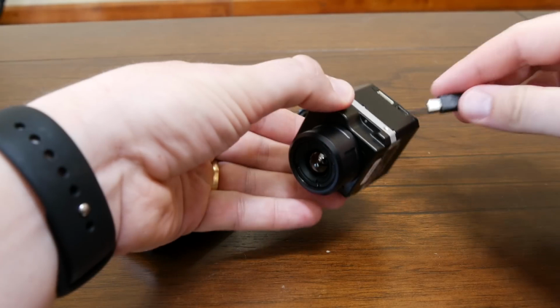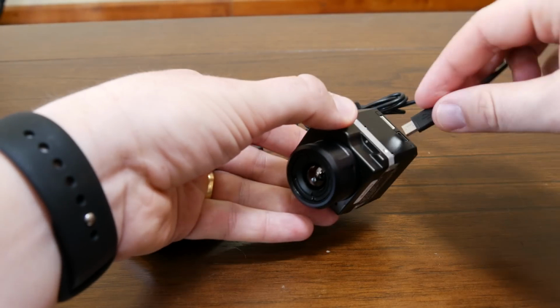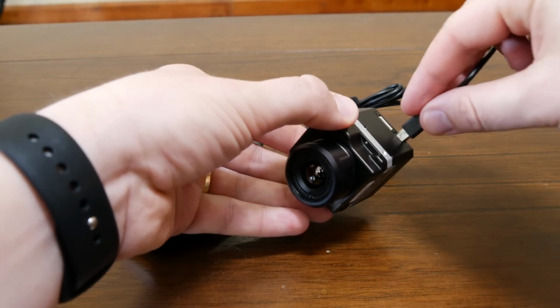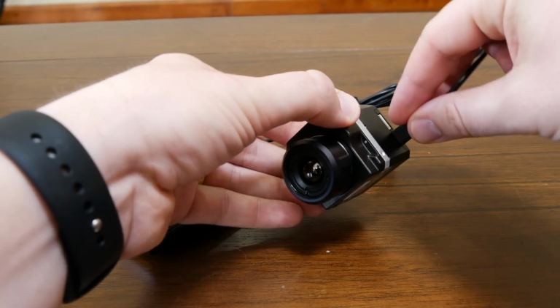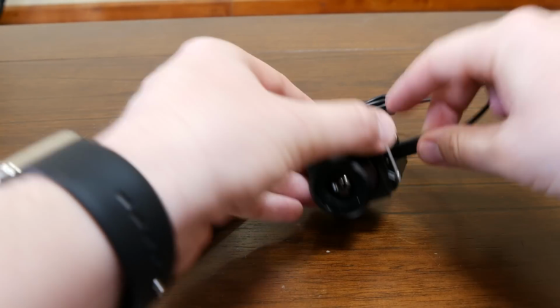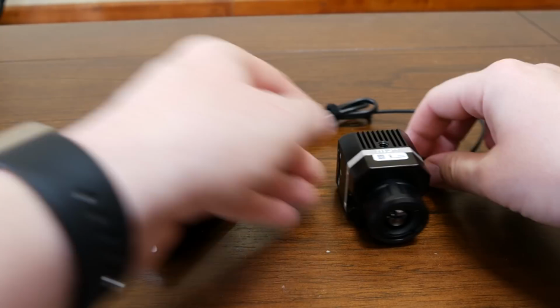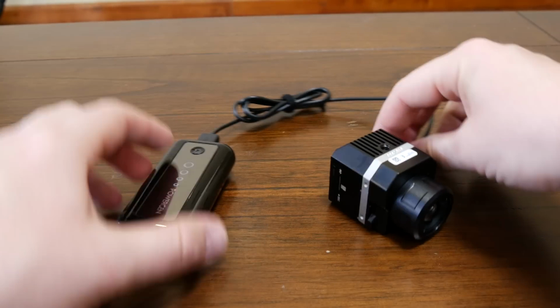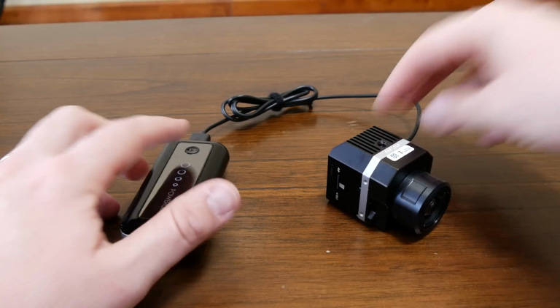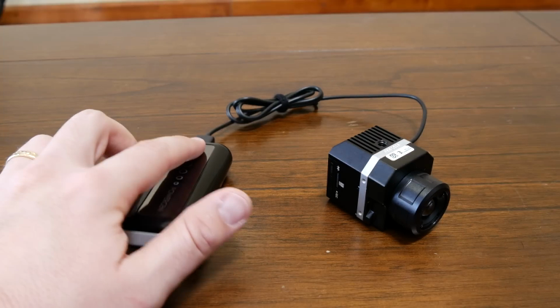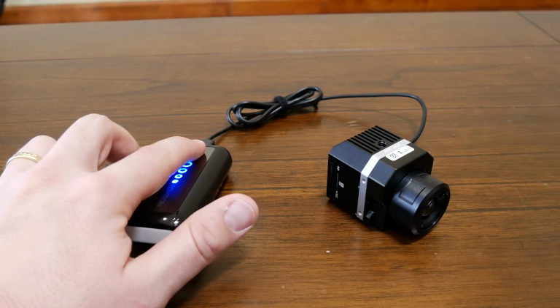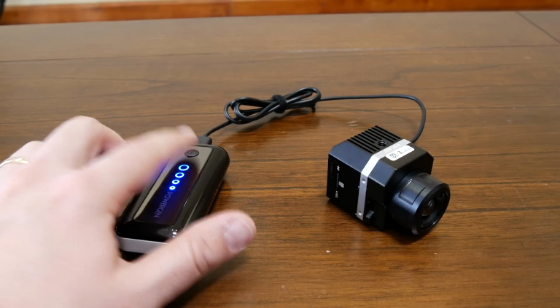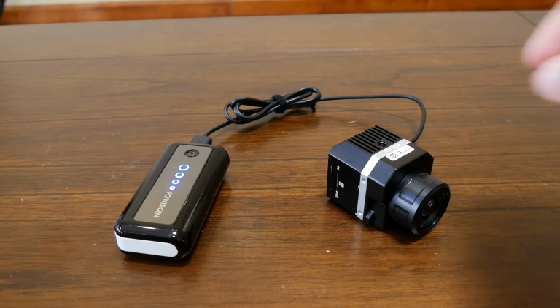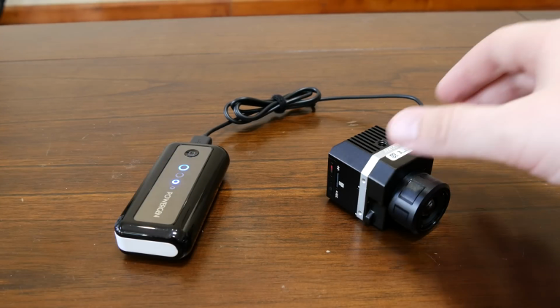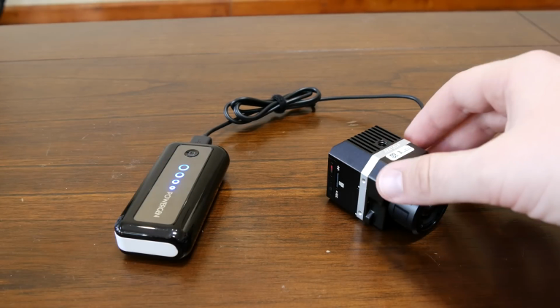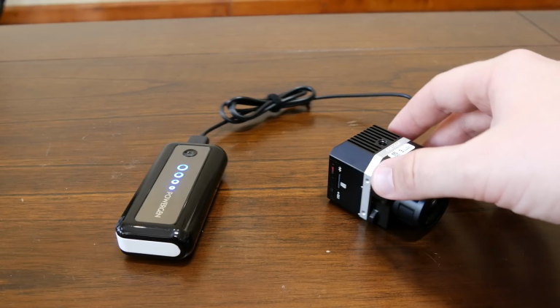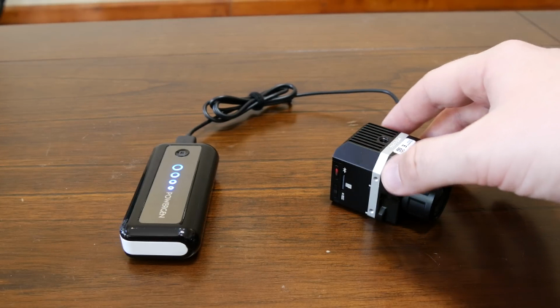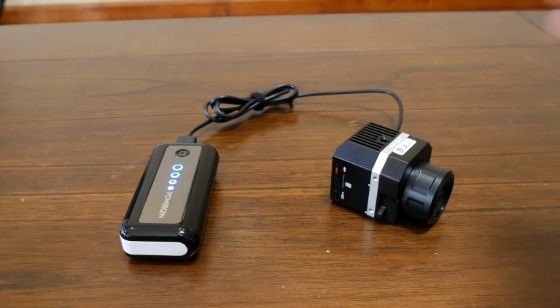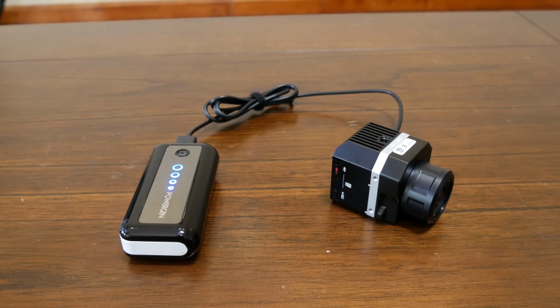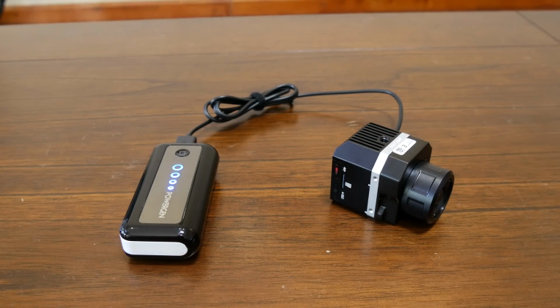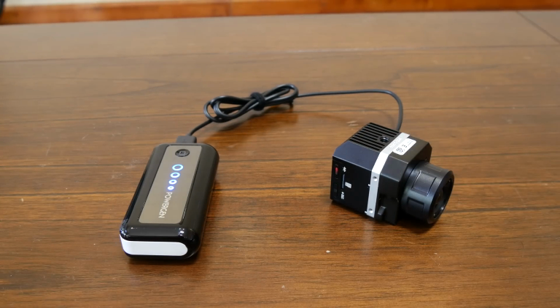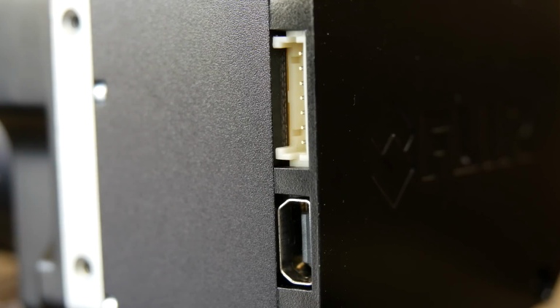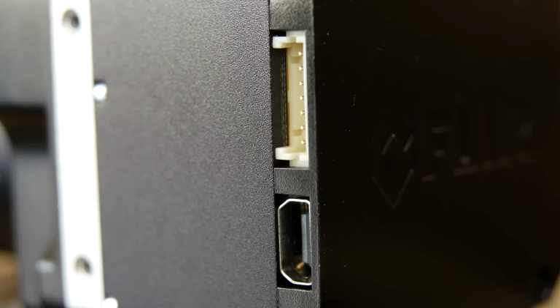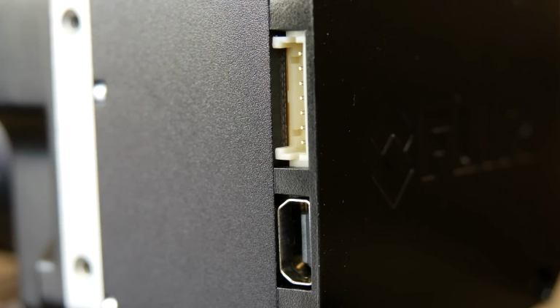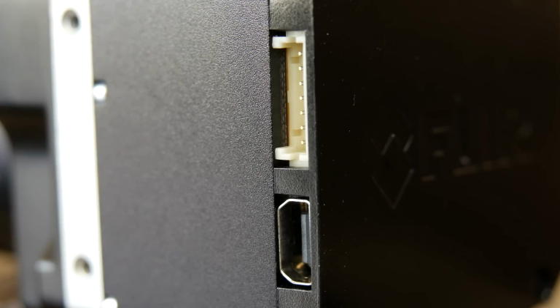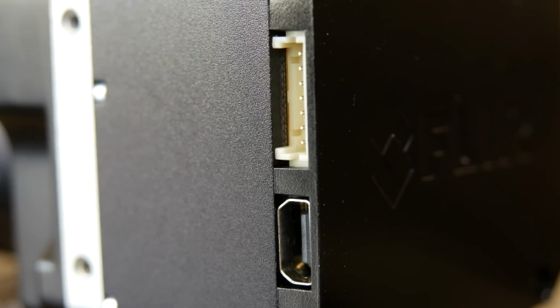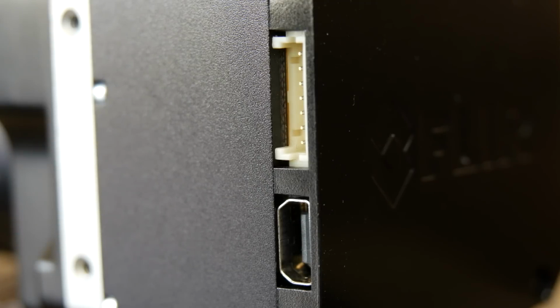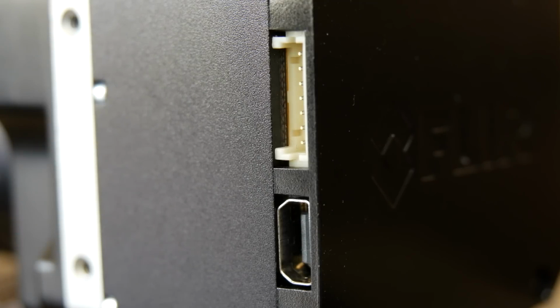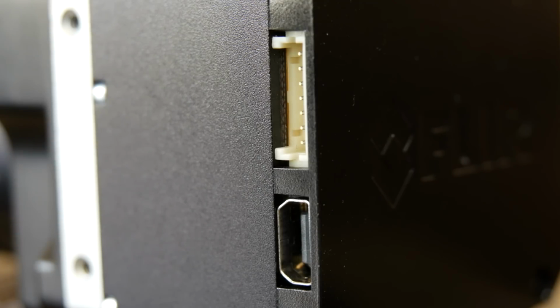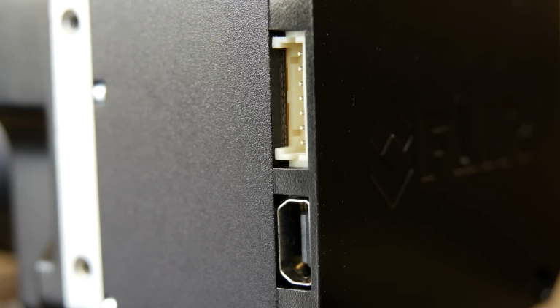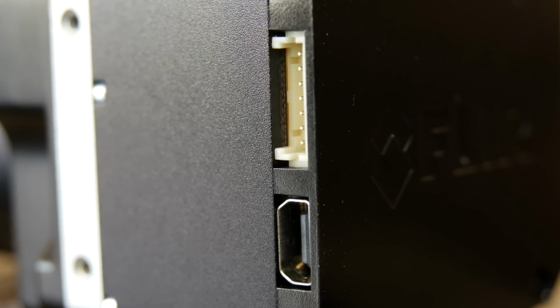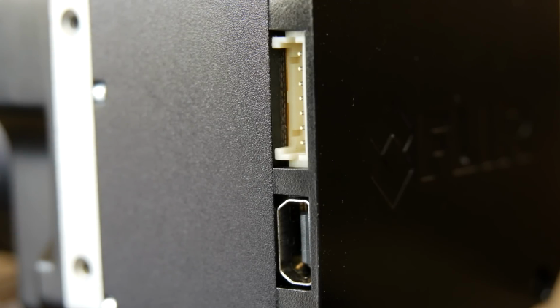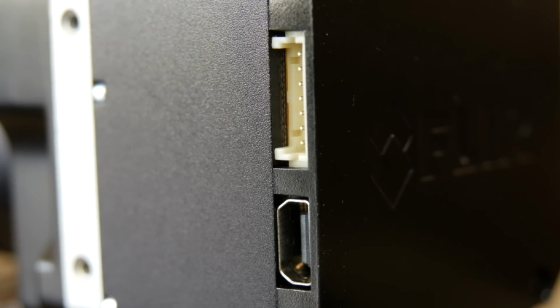It doesn't have an internal battery, but it can be fed power with a portable charger through its mini USB connector, similar to what the GoPro uses, or with power from the UAV through its 7-pin in-camera port. Just make sure the power doesn't exceed 6 volts.